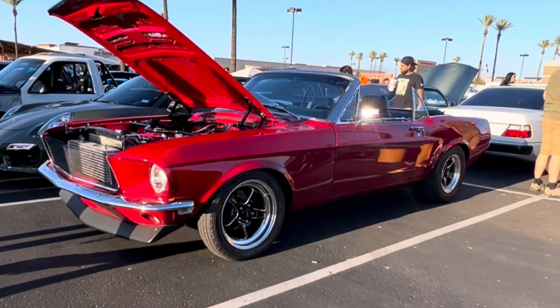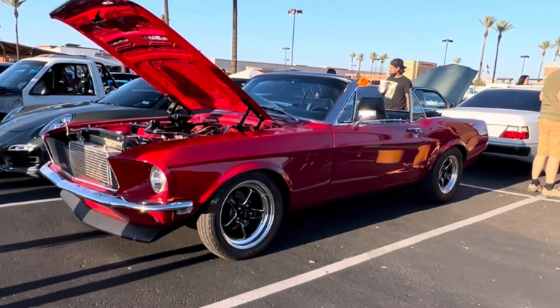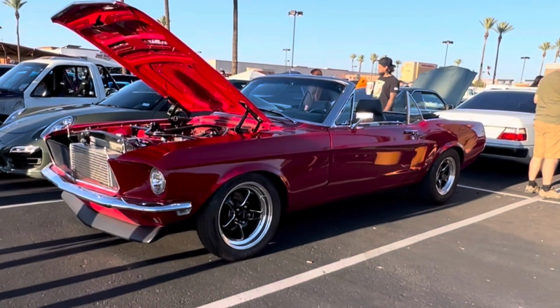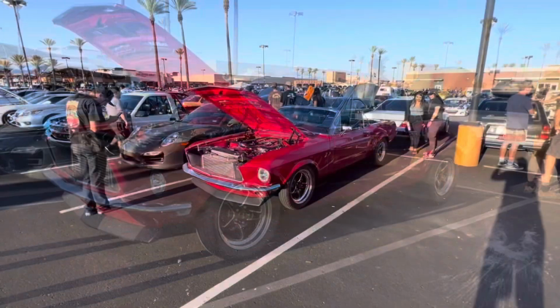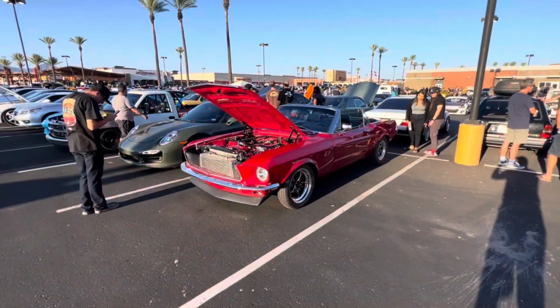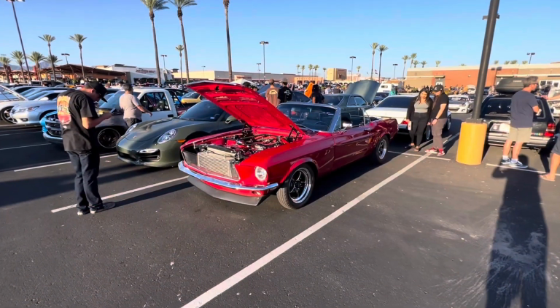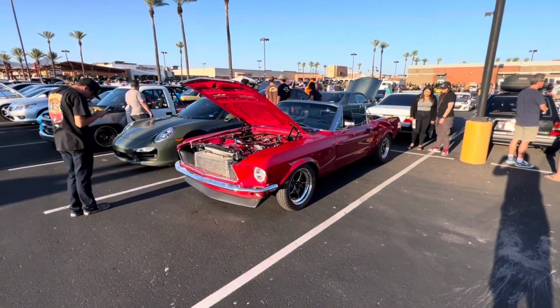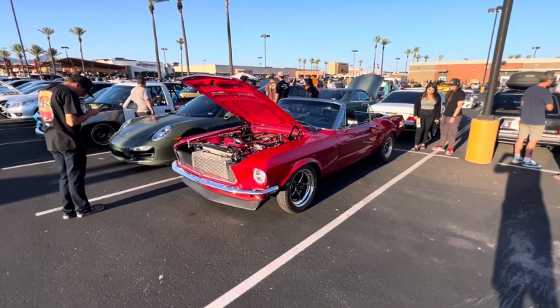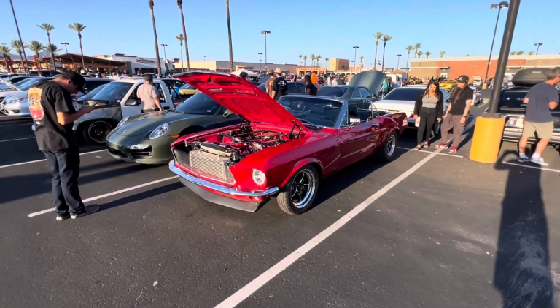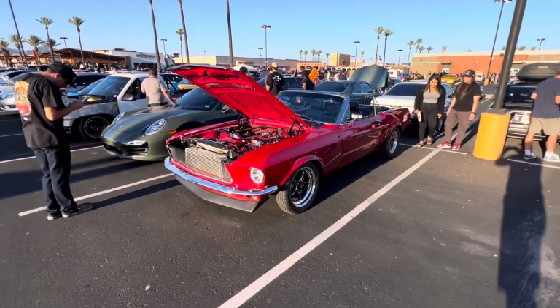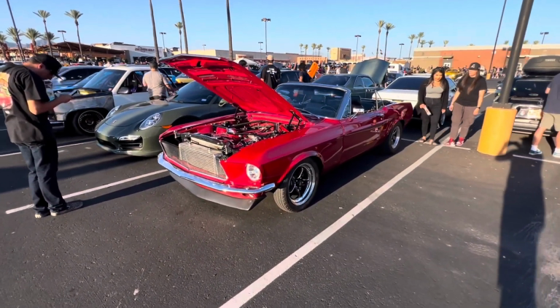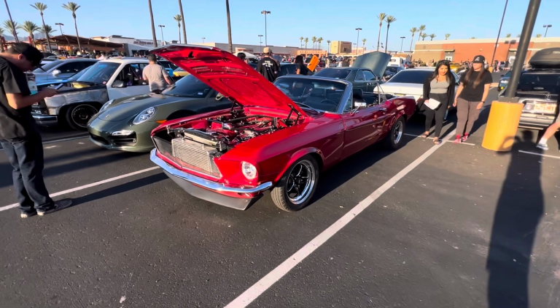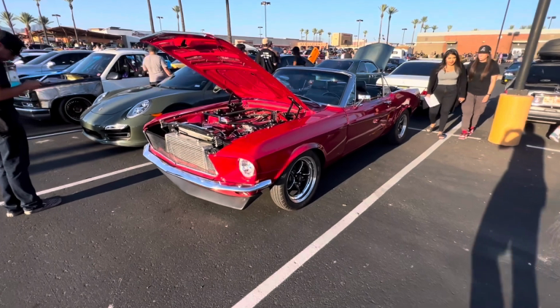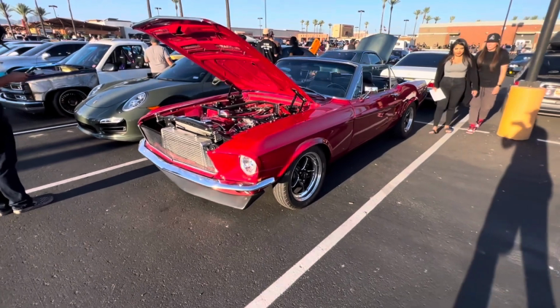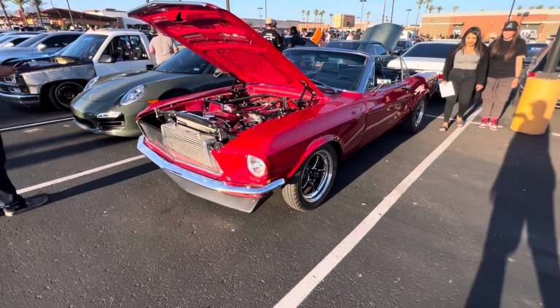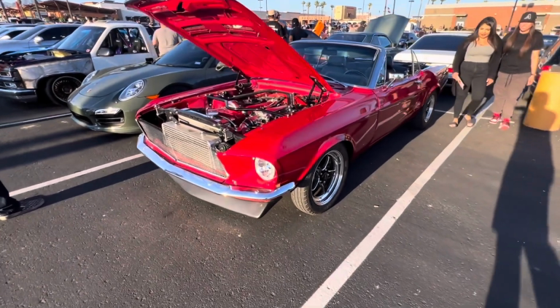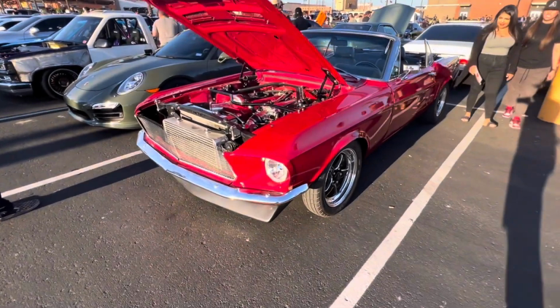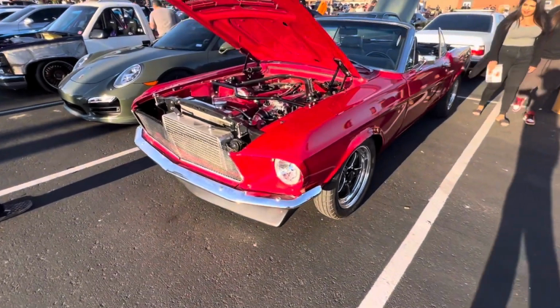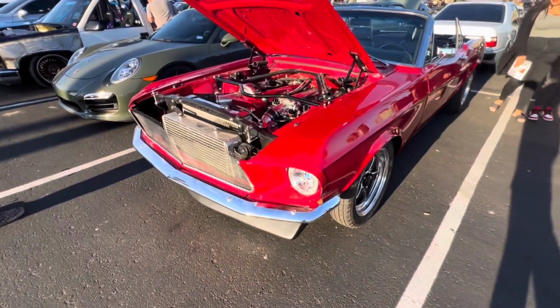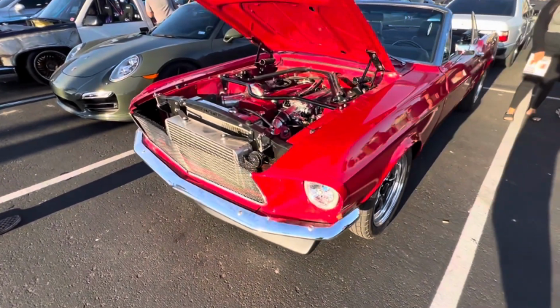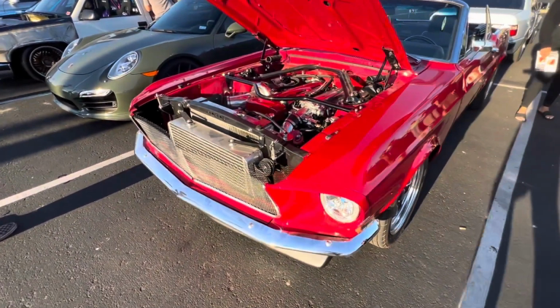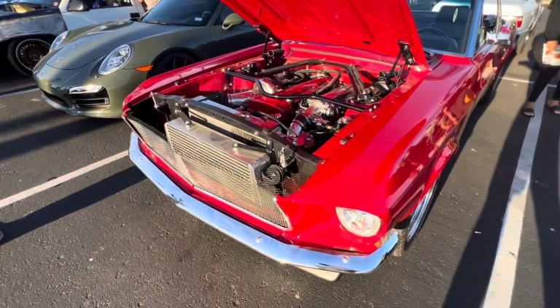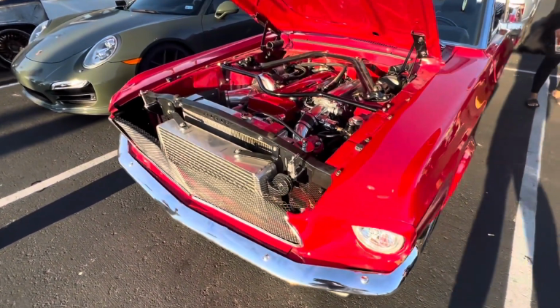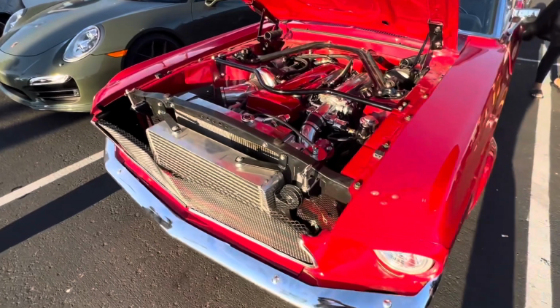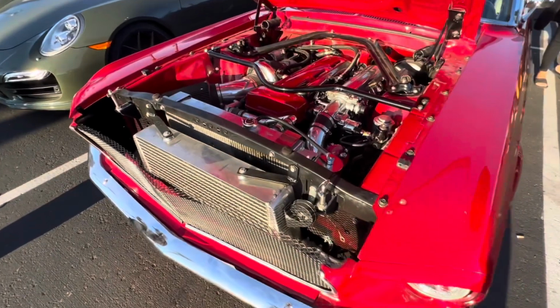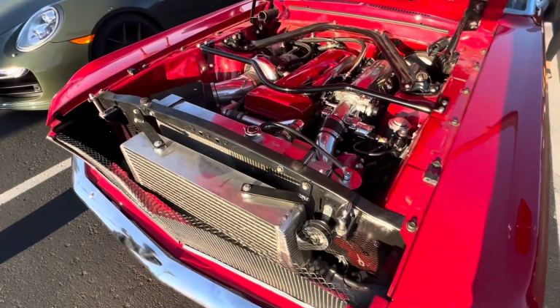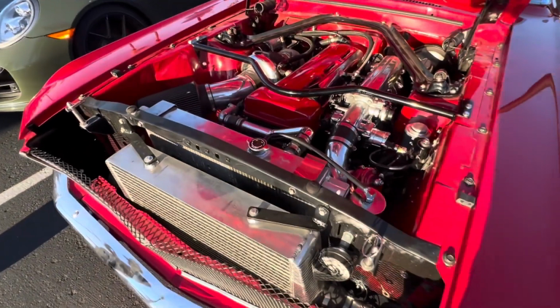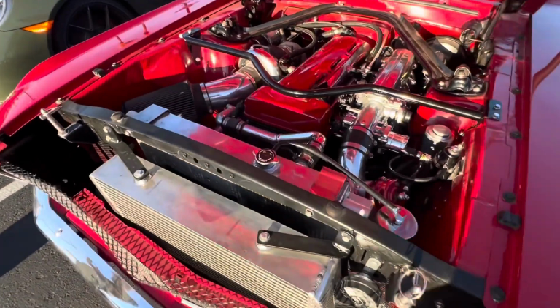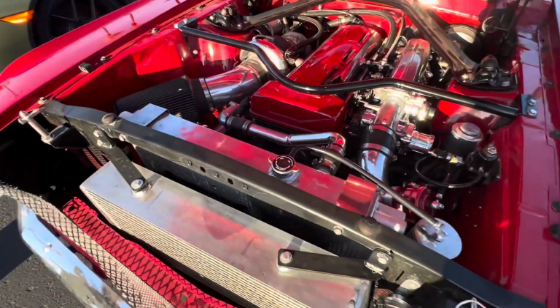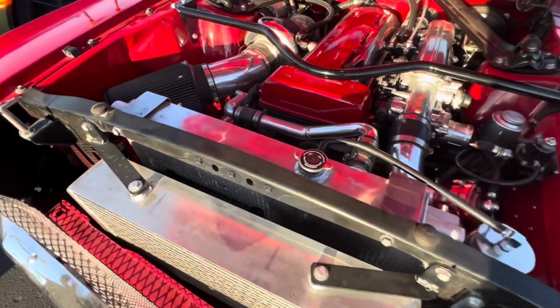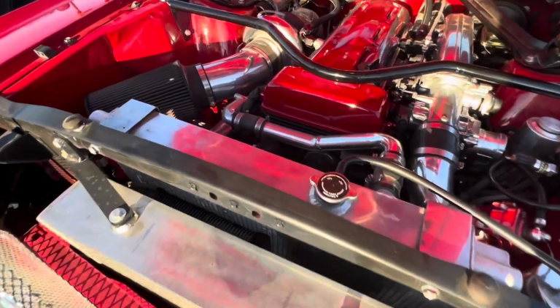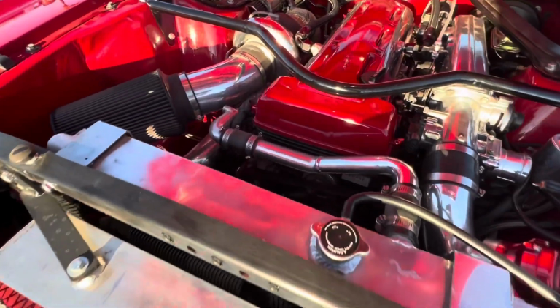The cool story about it is that this car actually started life as an inline six-cylinder Mustang Convertible, where it was stripped apart and given a complete rotisserie restoration with new metal on just about every single panel except the A-pillars and modern performance parts.